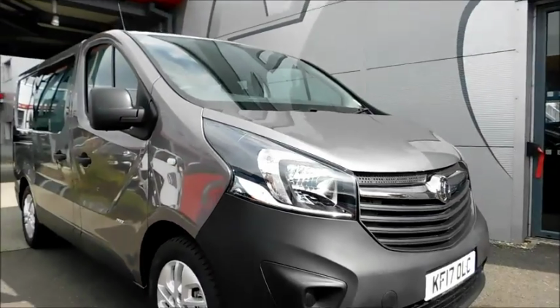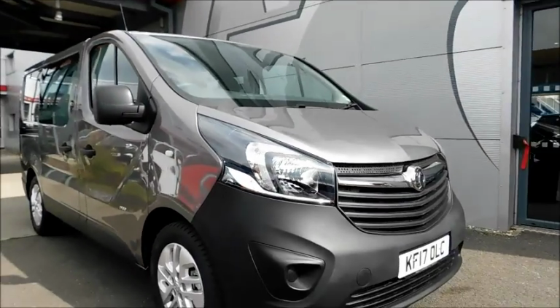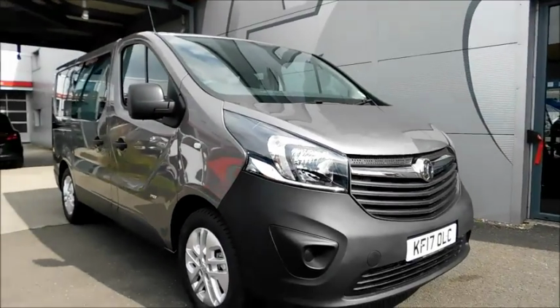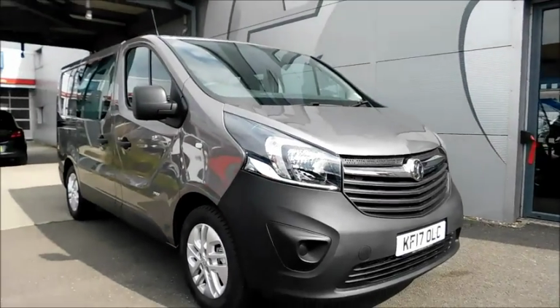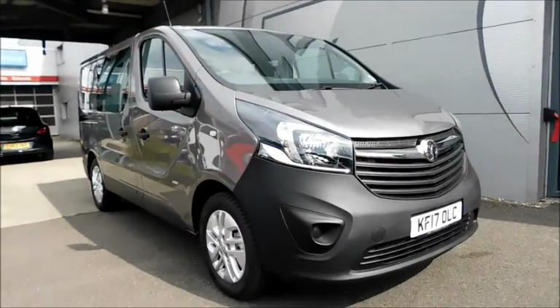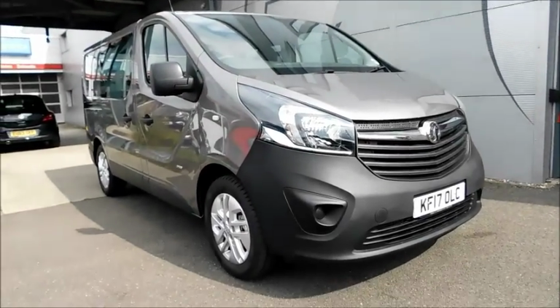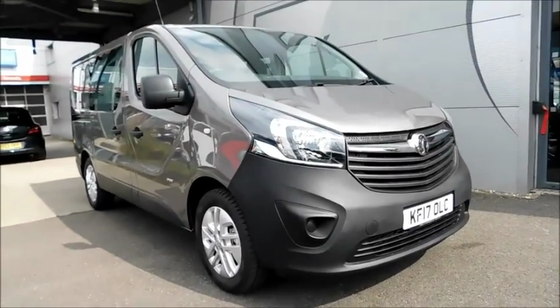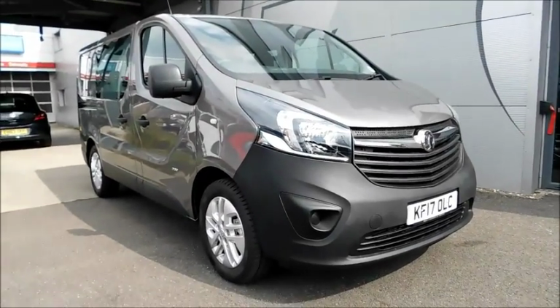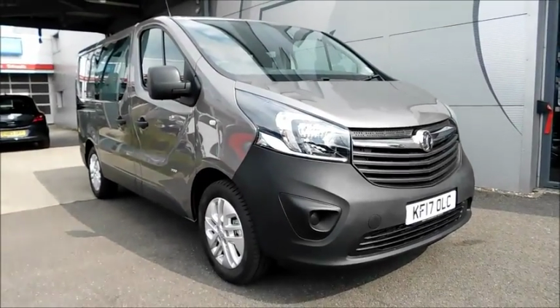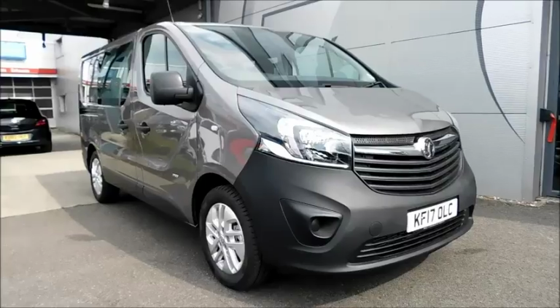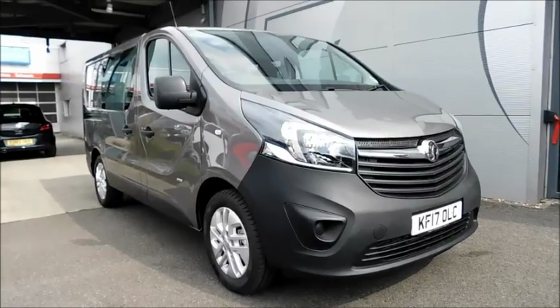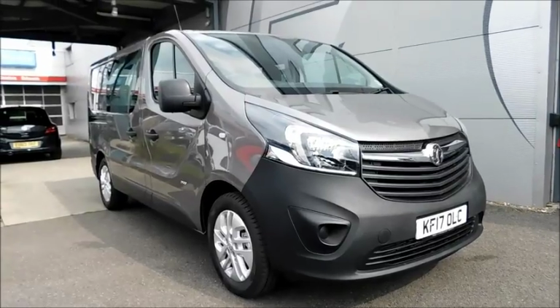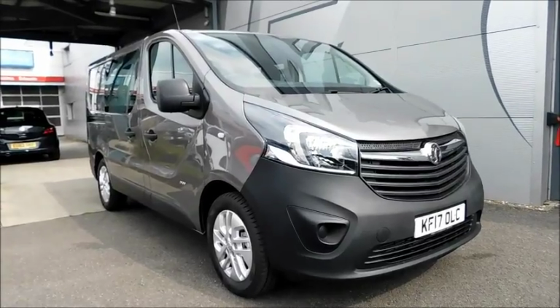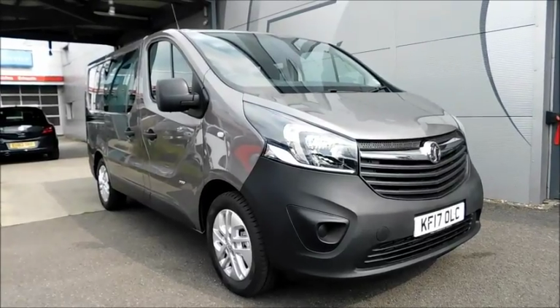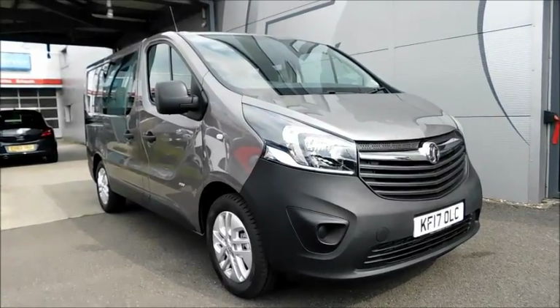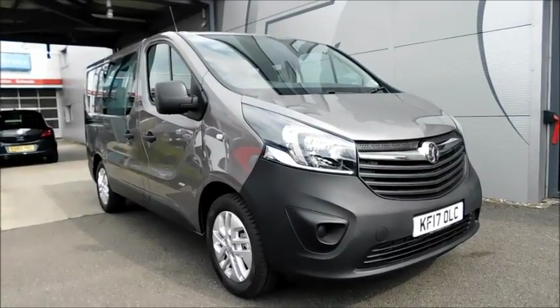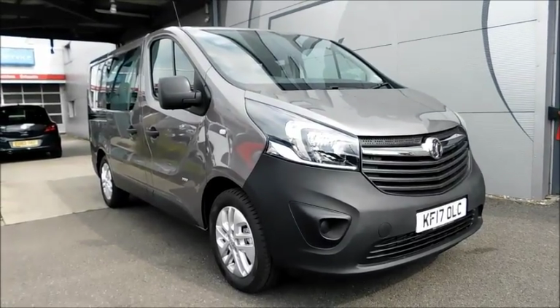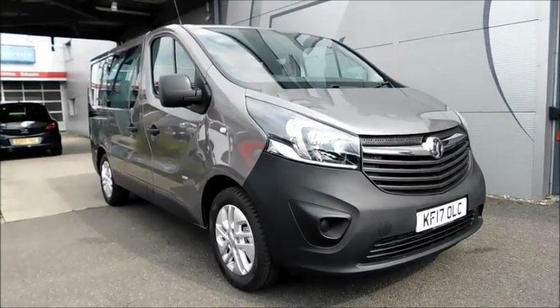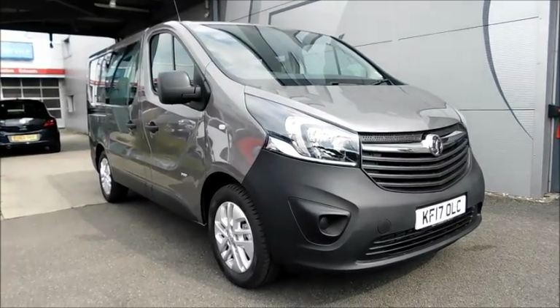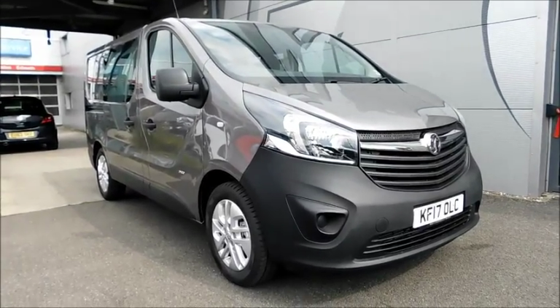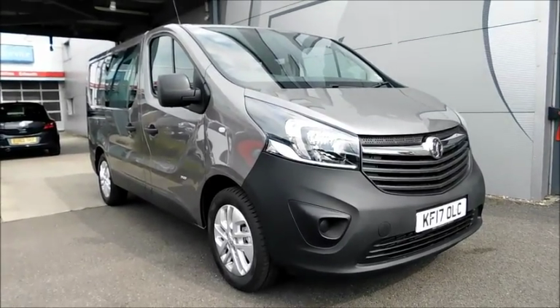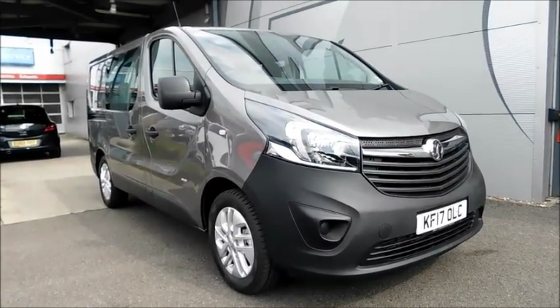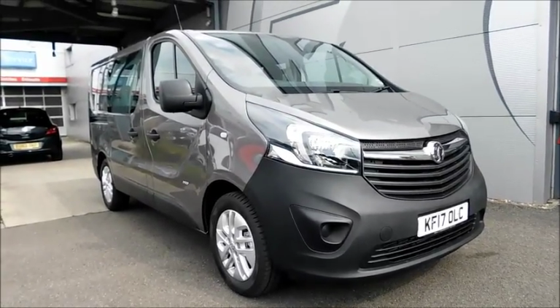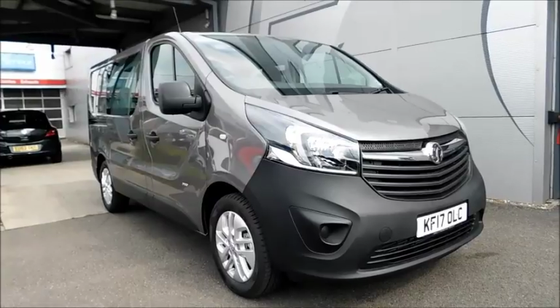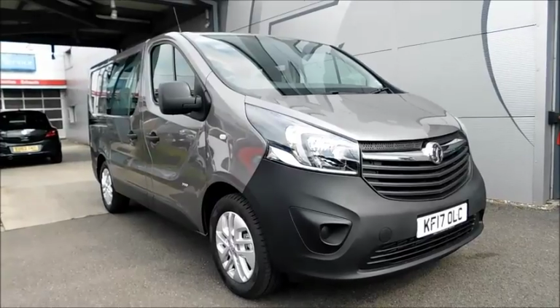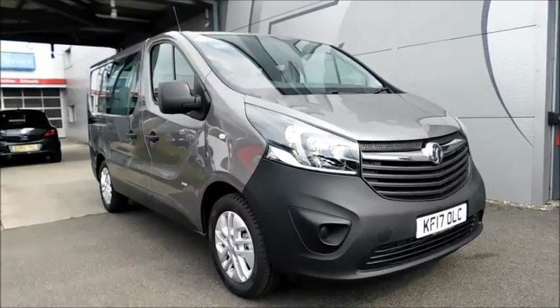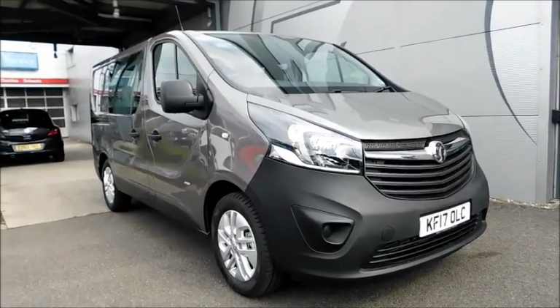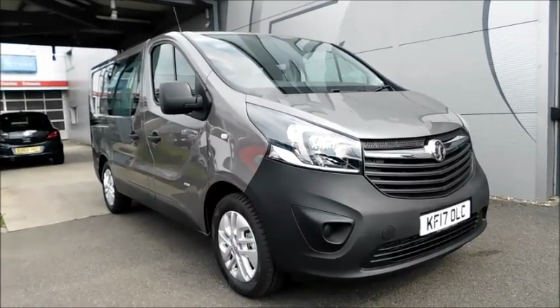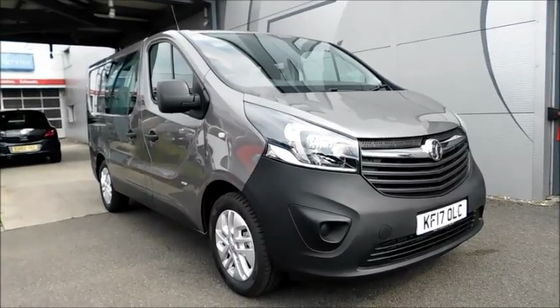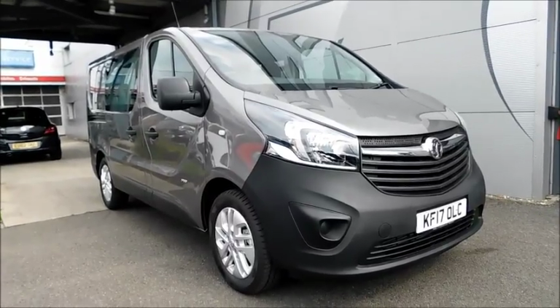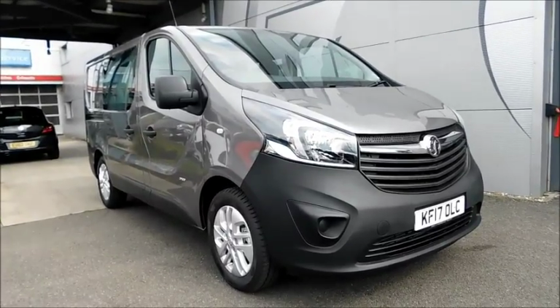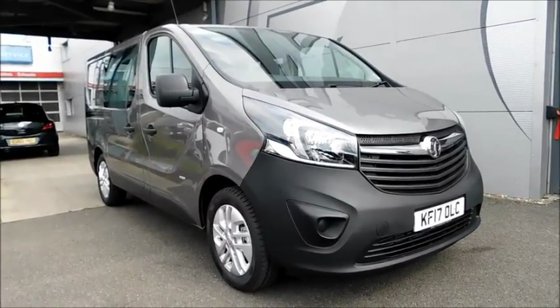You can reserve this vehicle online with a £100 fully refundable deposit, or call our internet sales team to arrange a convenient appointment. If you're thinking of finance, we are confident we can beat any high street lender with our flexible dealer finance plans. Thank you for visiting Now Vauxhall.